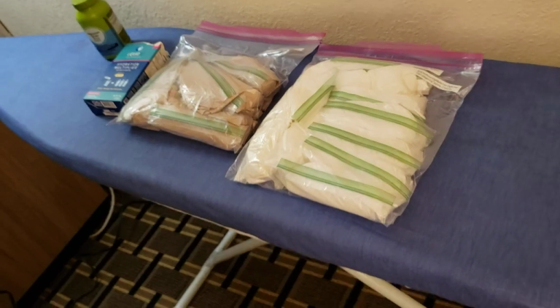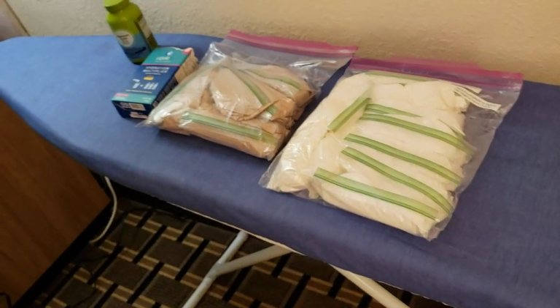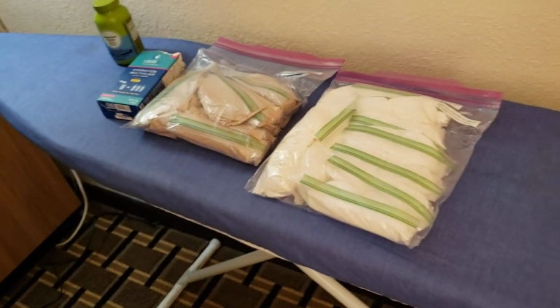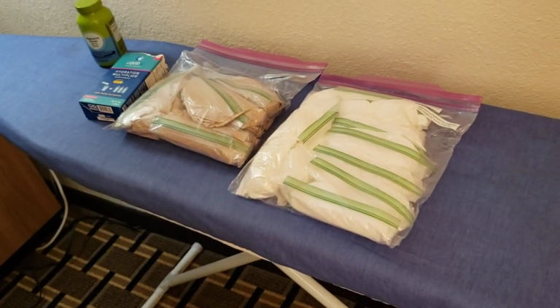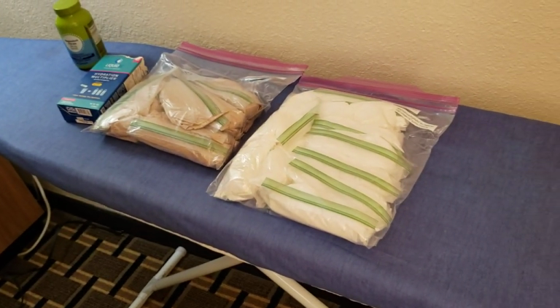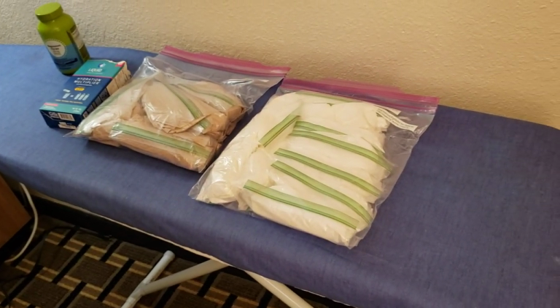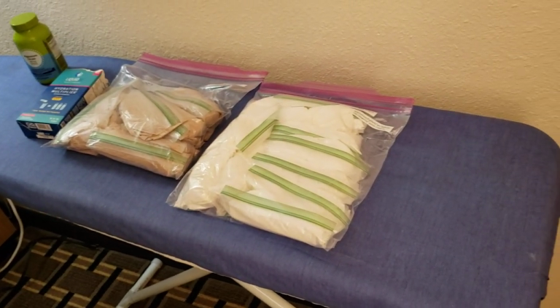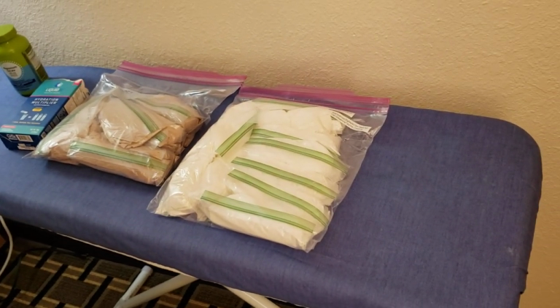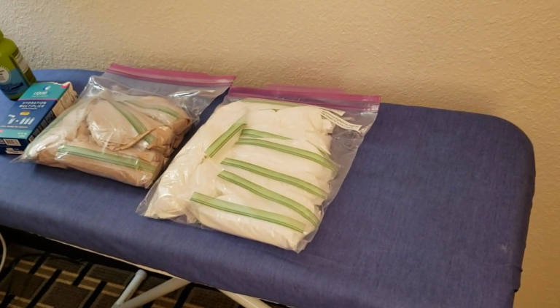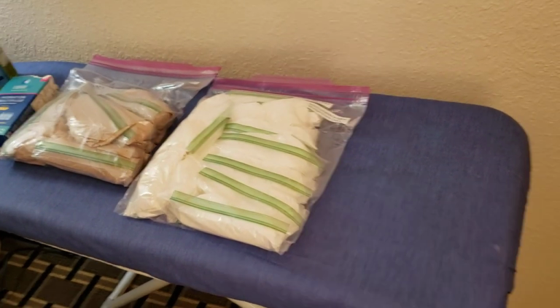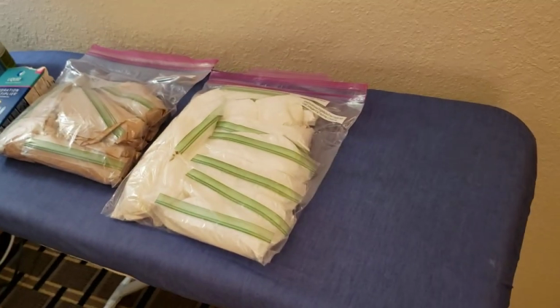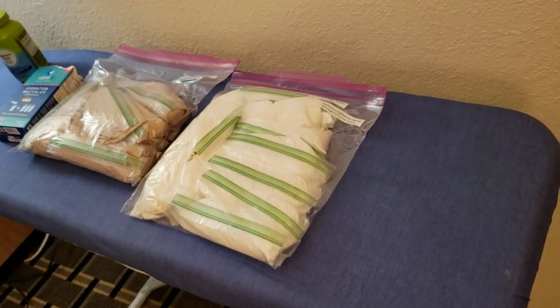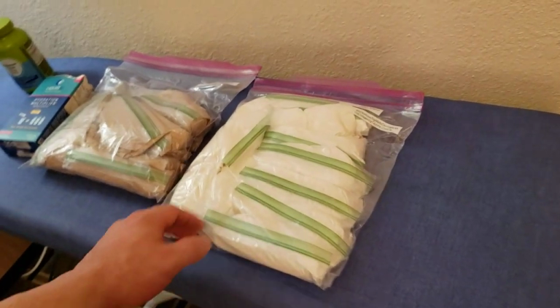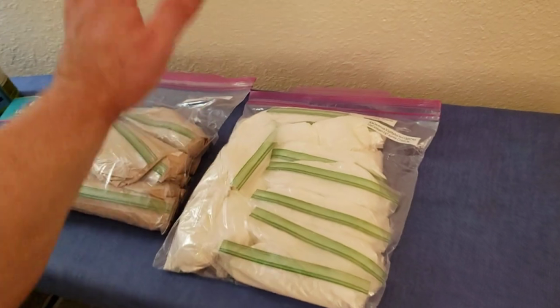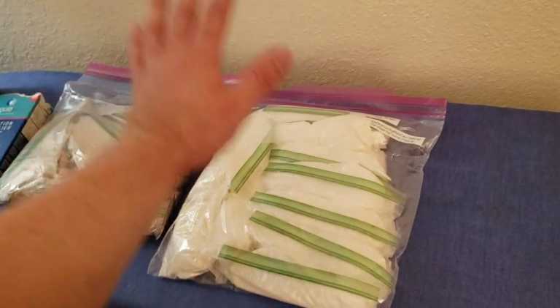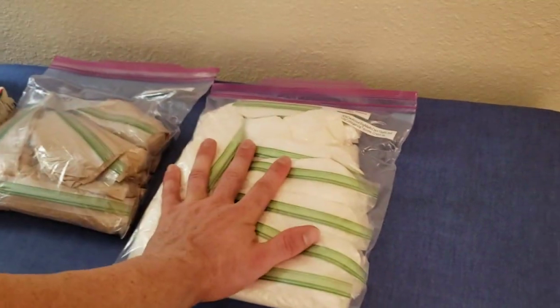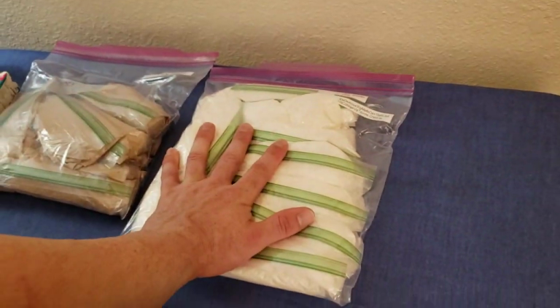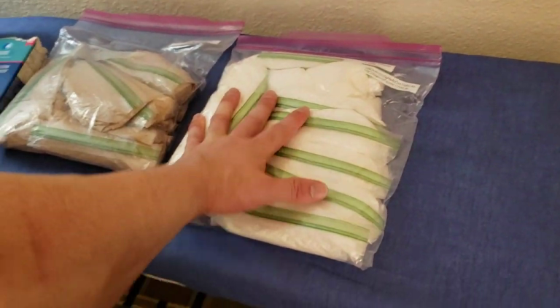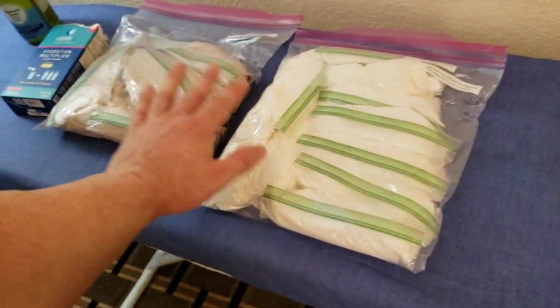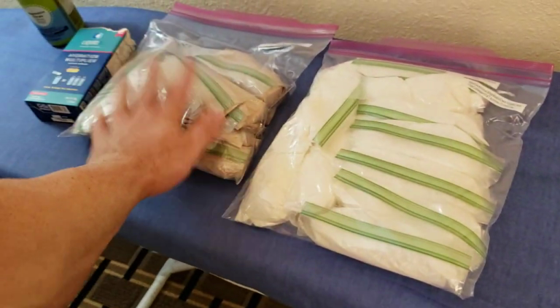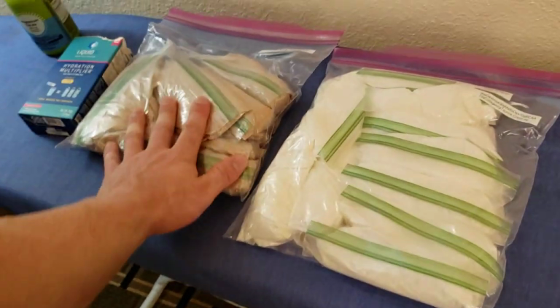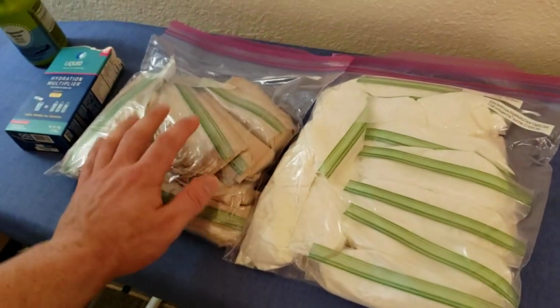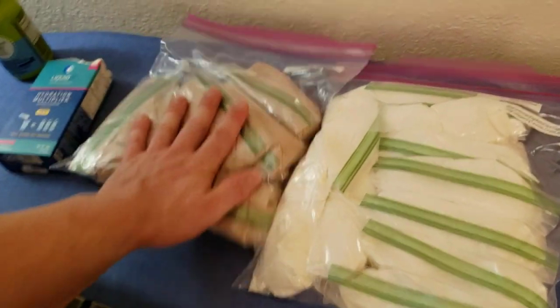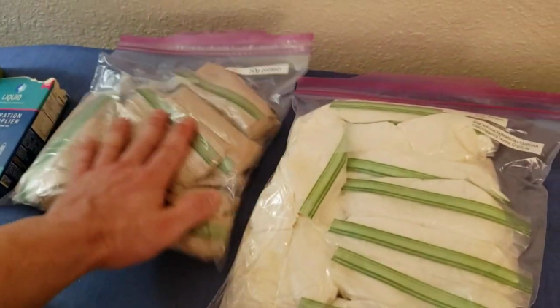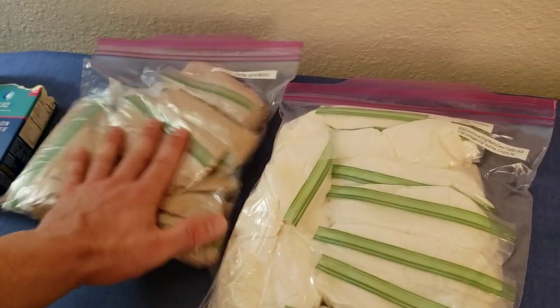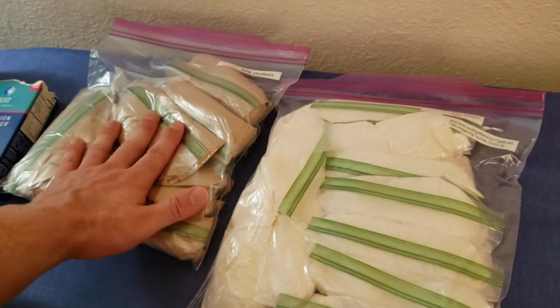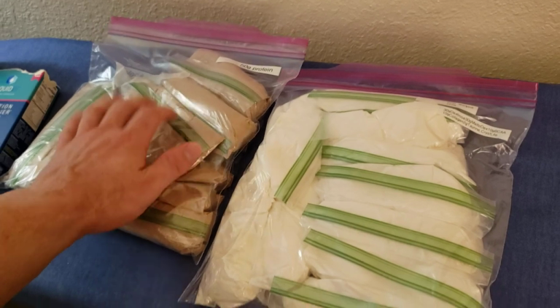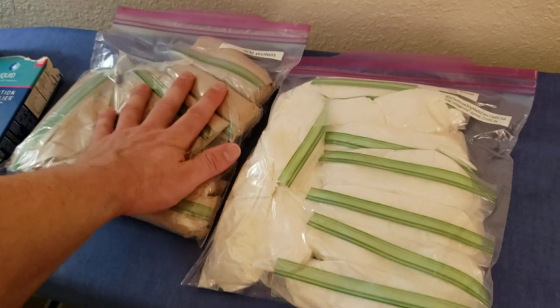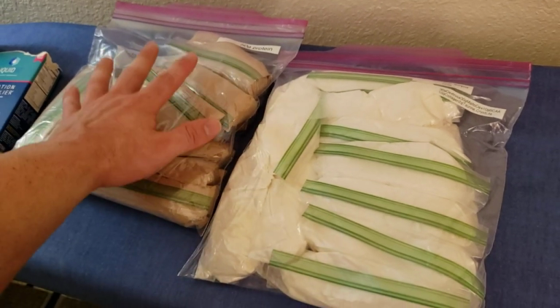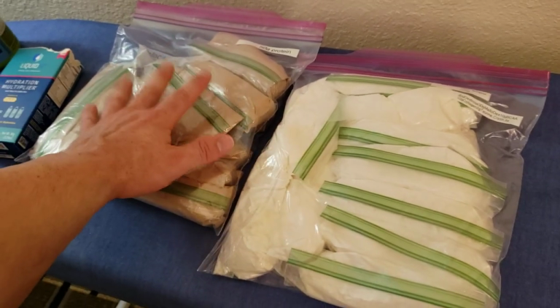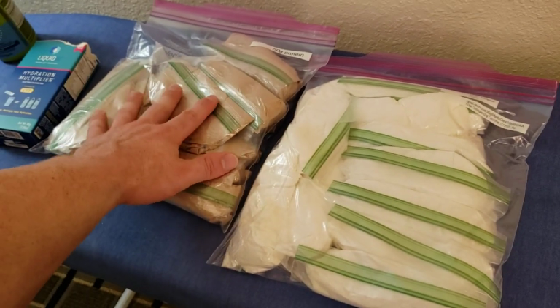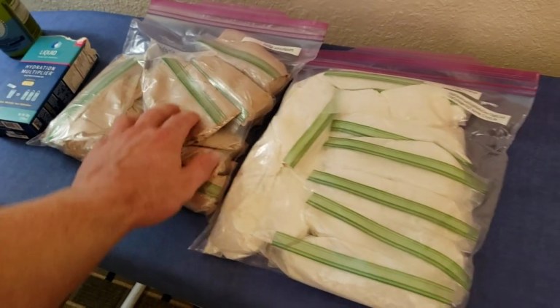All right guys, so let's talk about what I got stopped for at TSA. This is how you should really pack your supplements — you should bag them into servings and then put the bags in gallon bags.